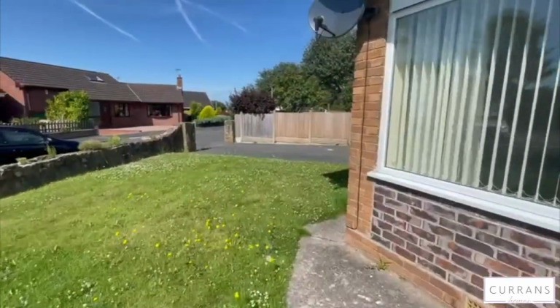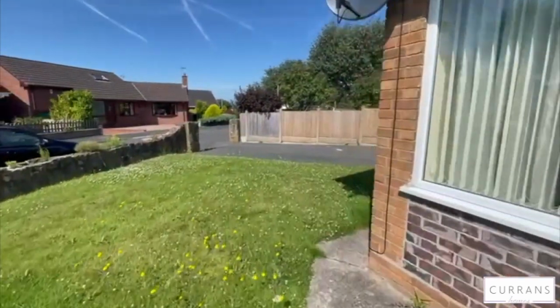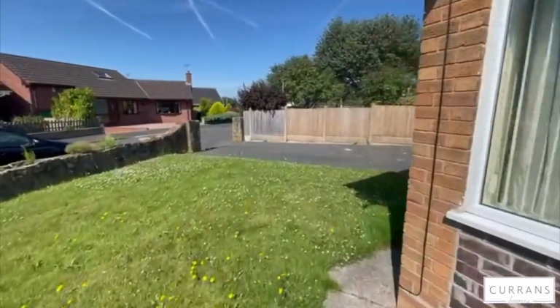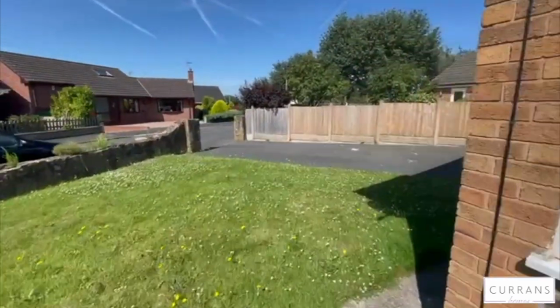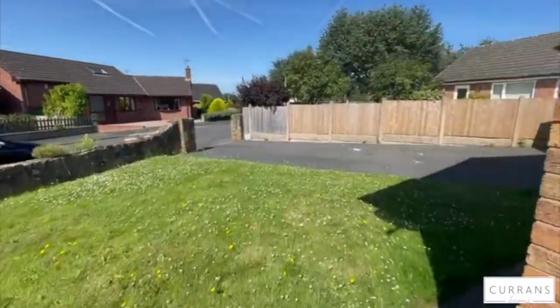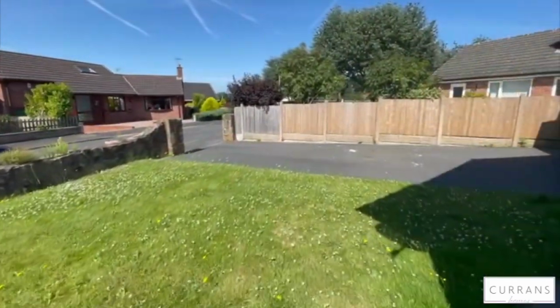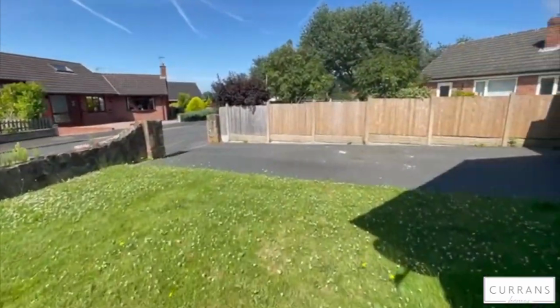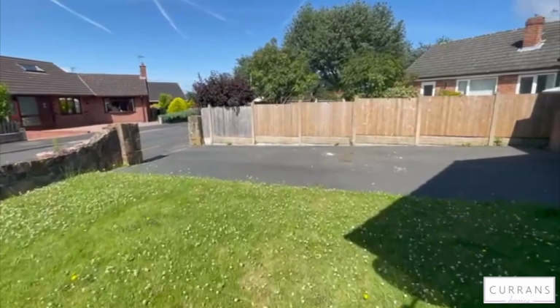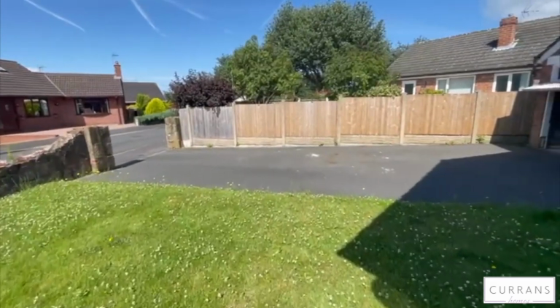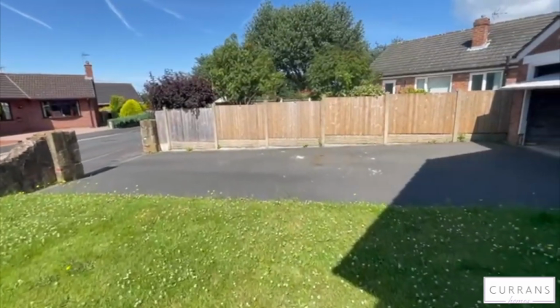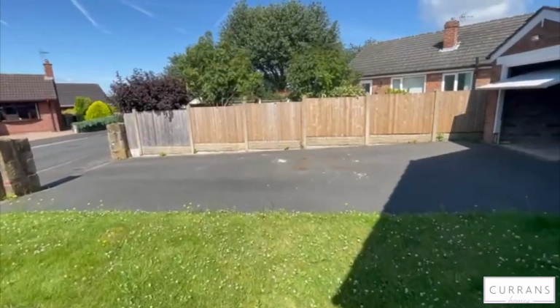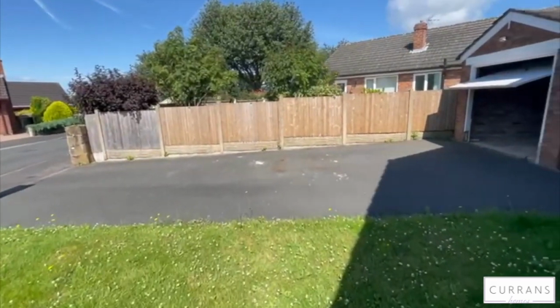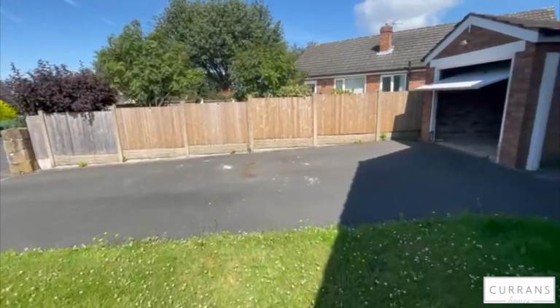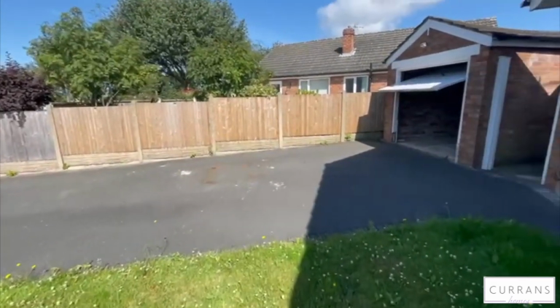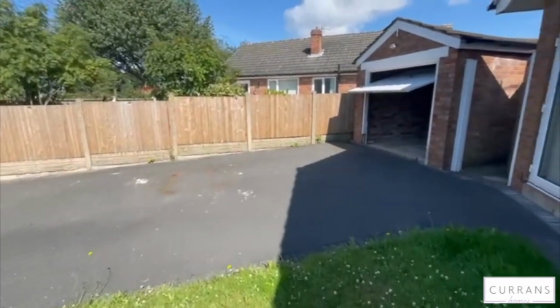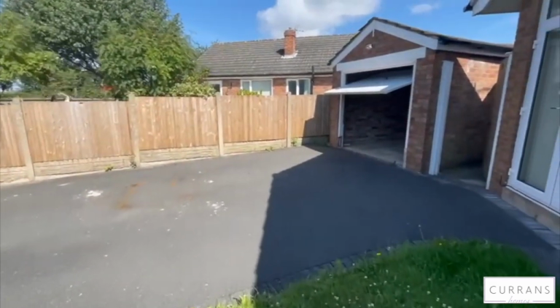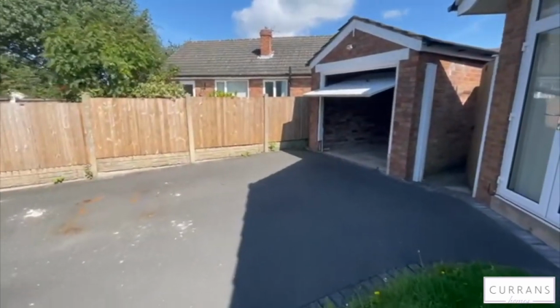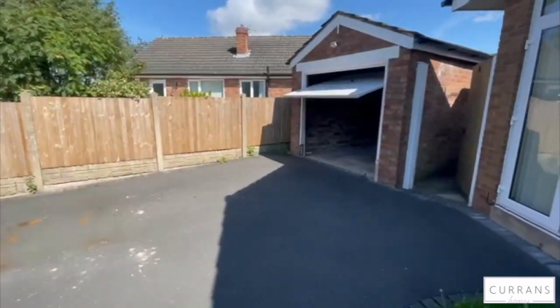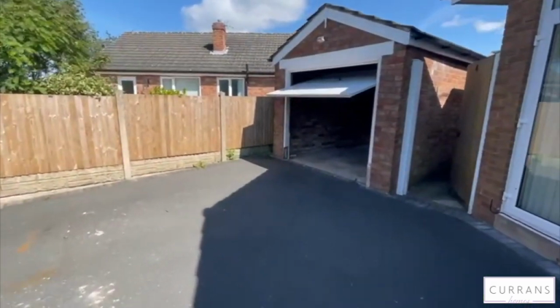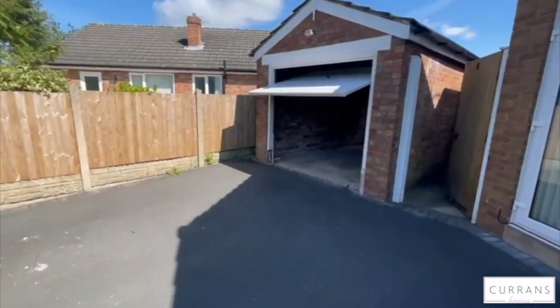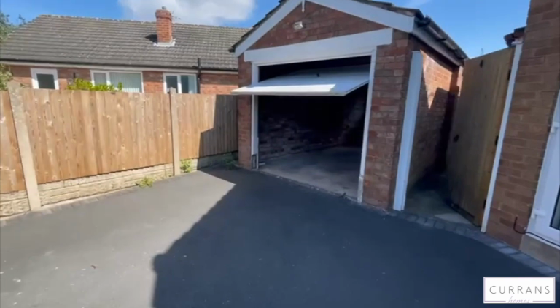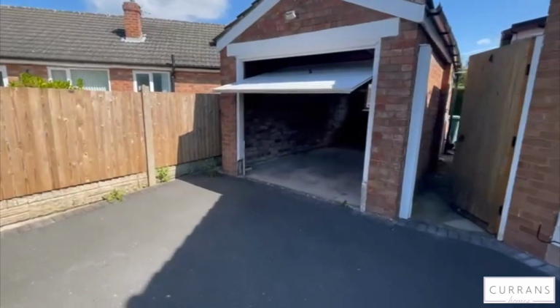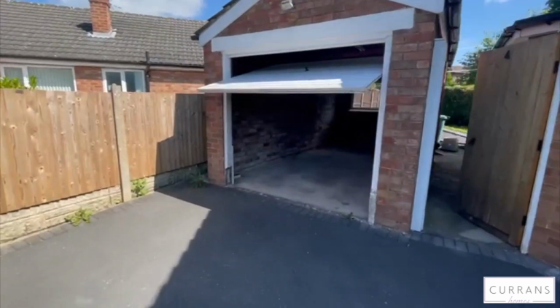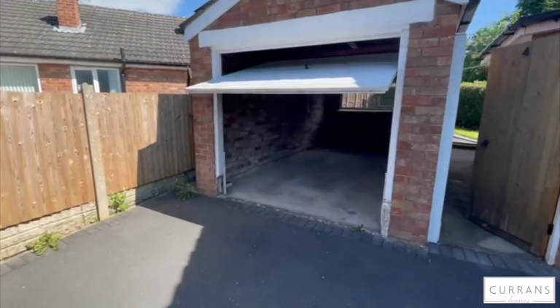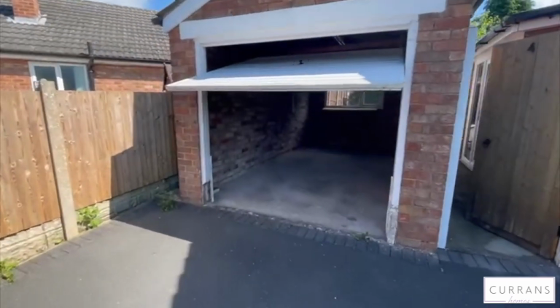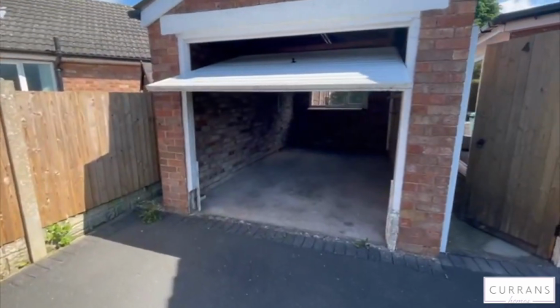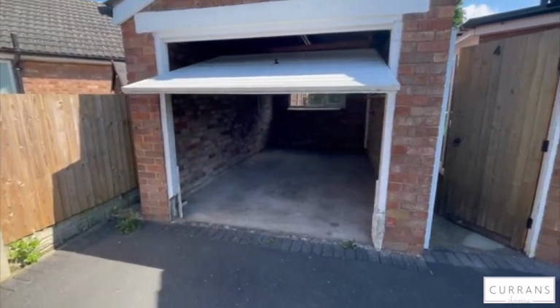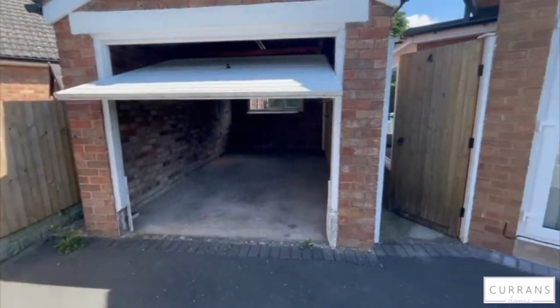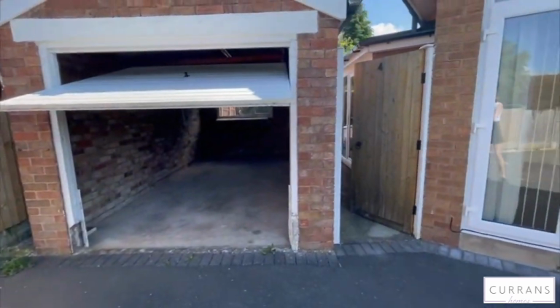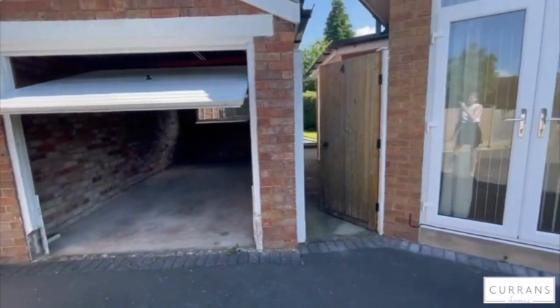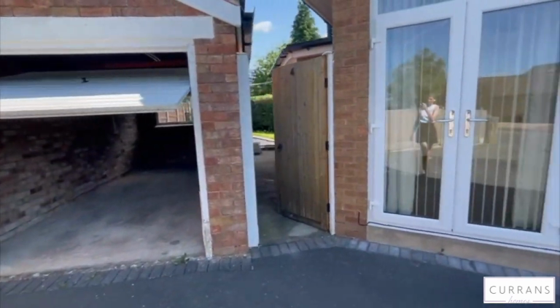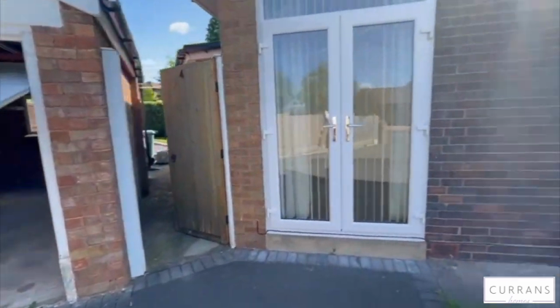Out the front you have a lovely lawned area, a big driveway with space for multiple cars, a single garage for parking or storage, and access to the rear garden.